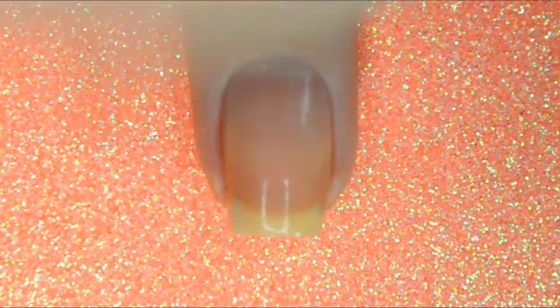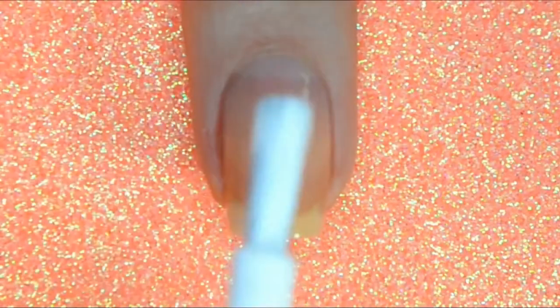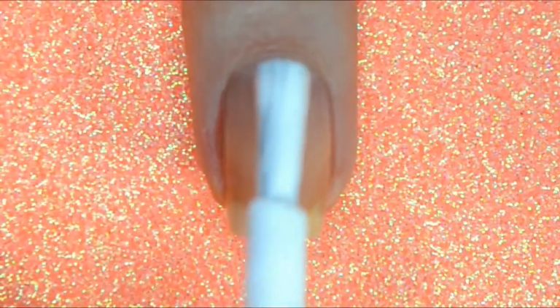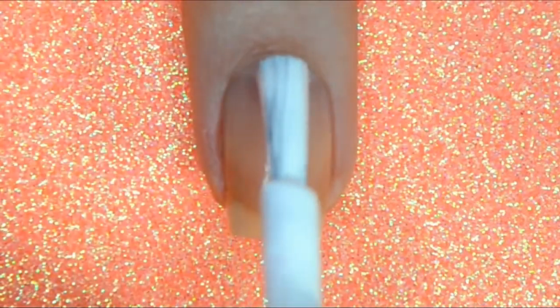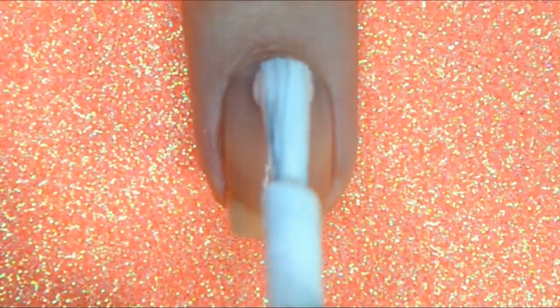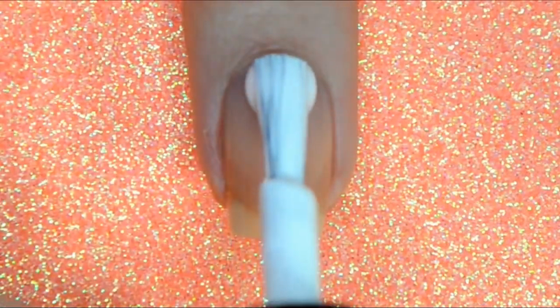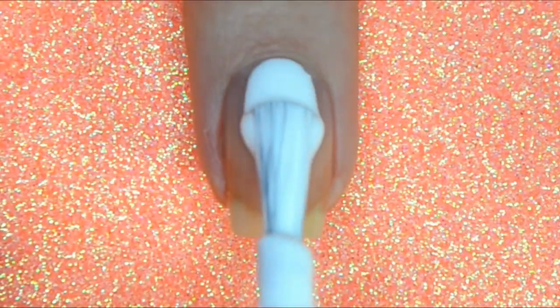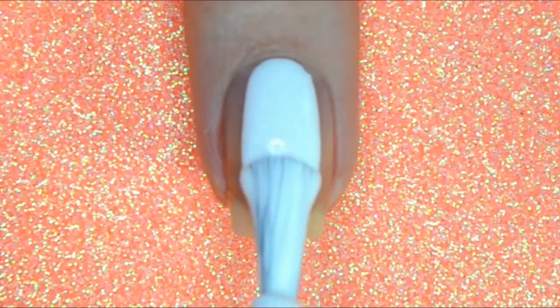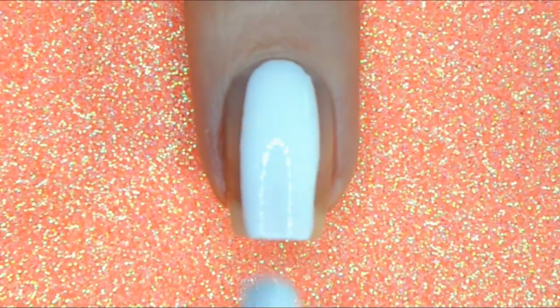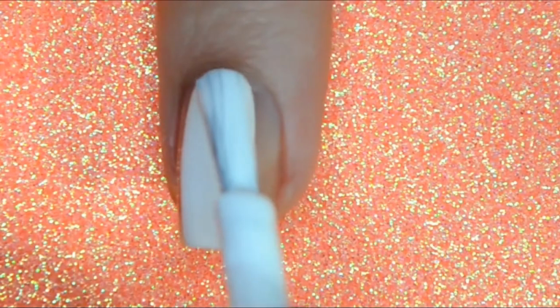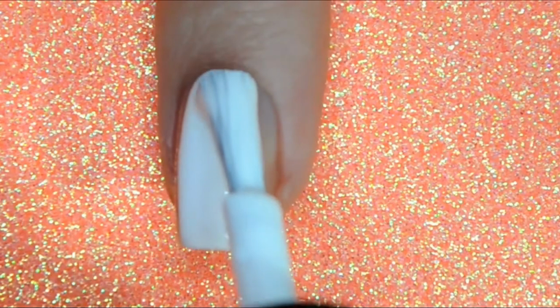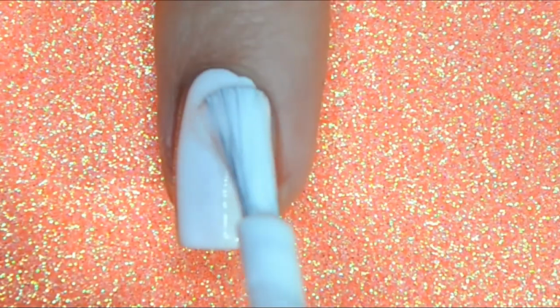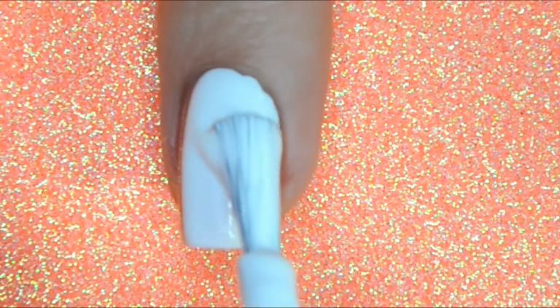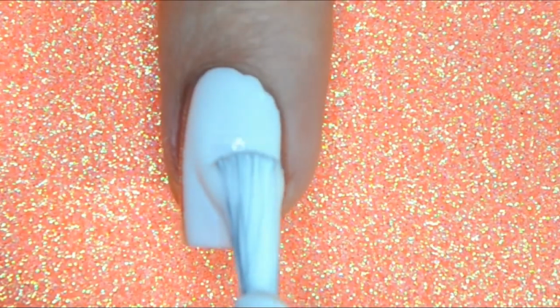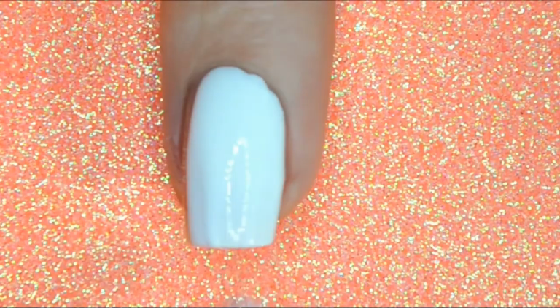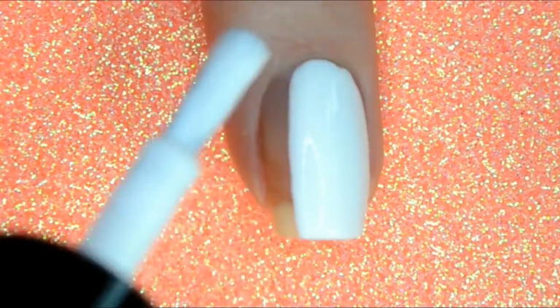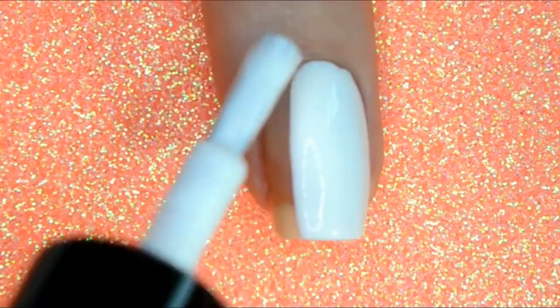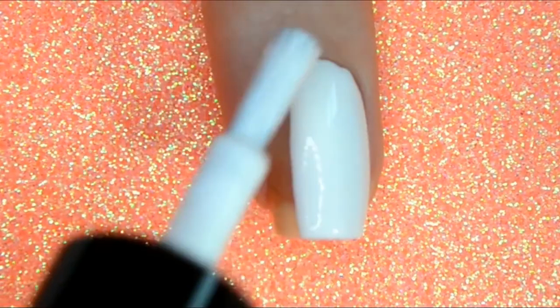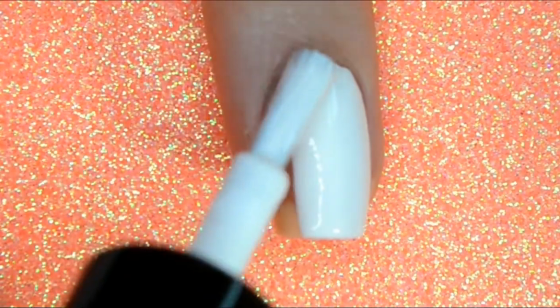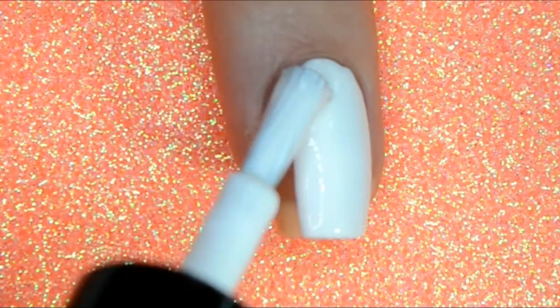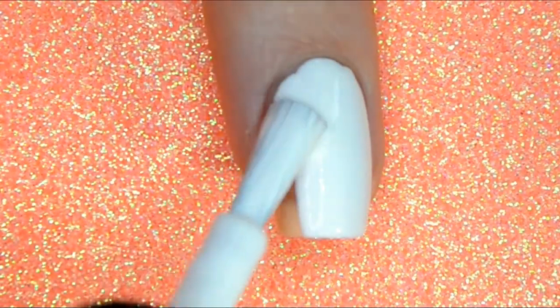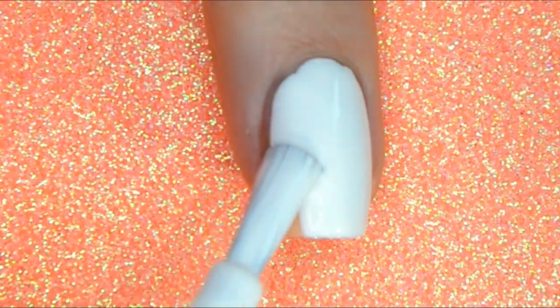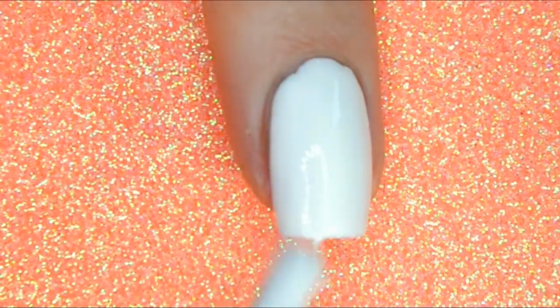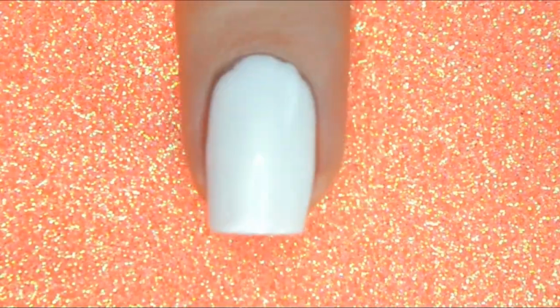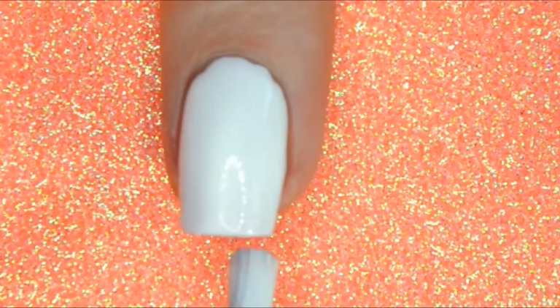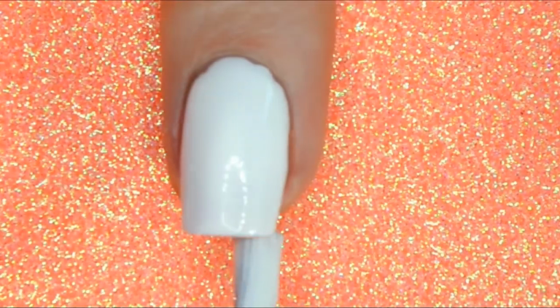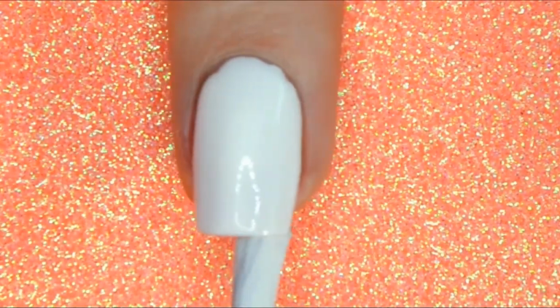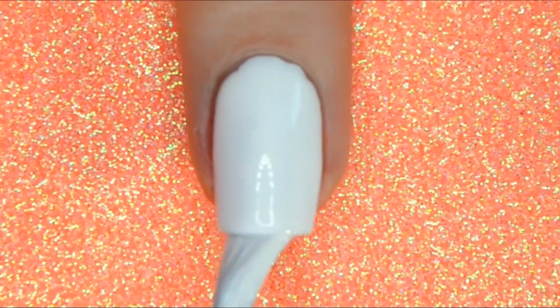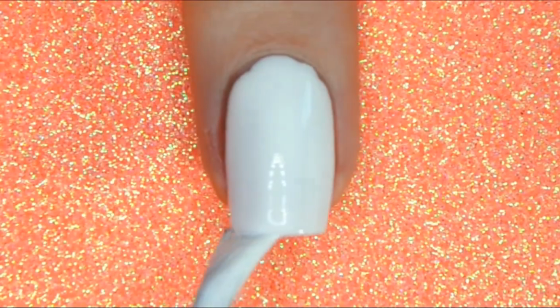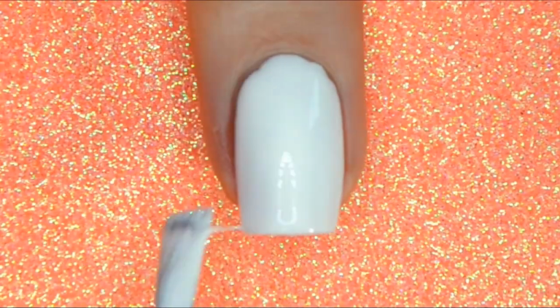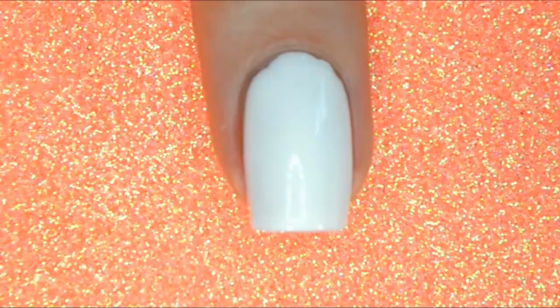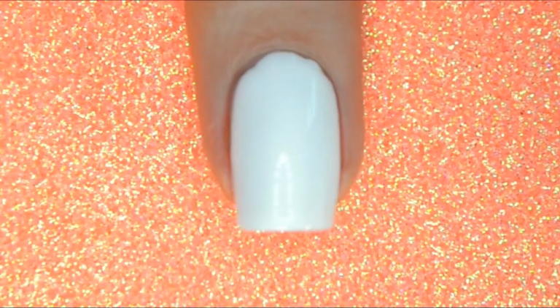To start this mani, I'm going to go in with one nice thick coat of Stash Polish's Luncheon. This is a beautiful one-coat white.